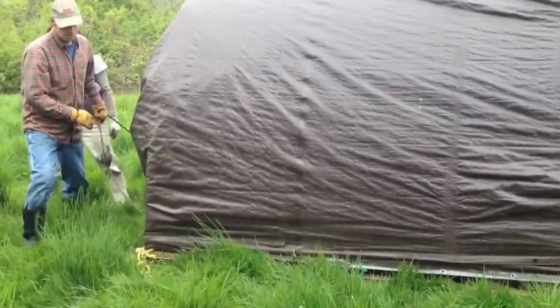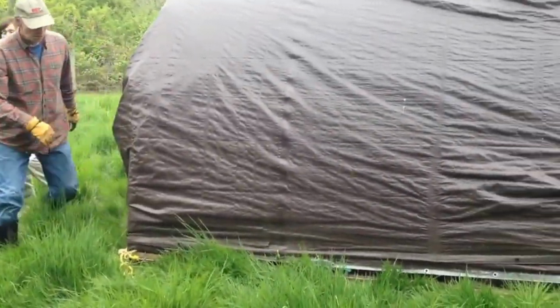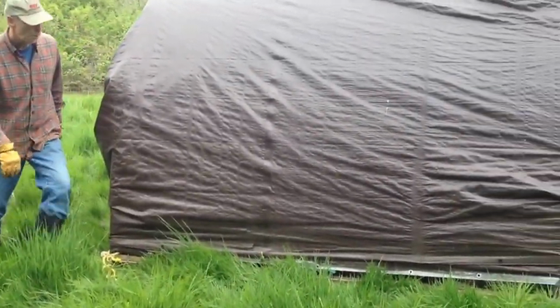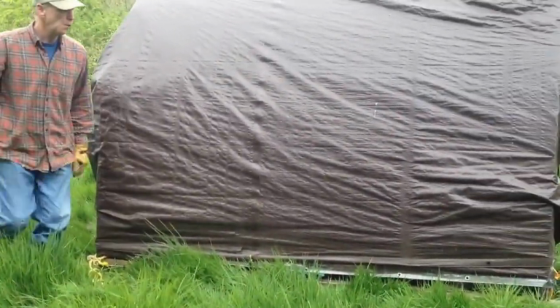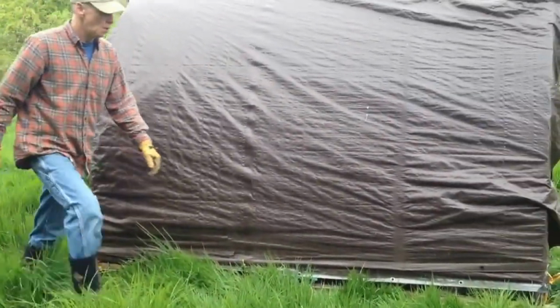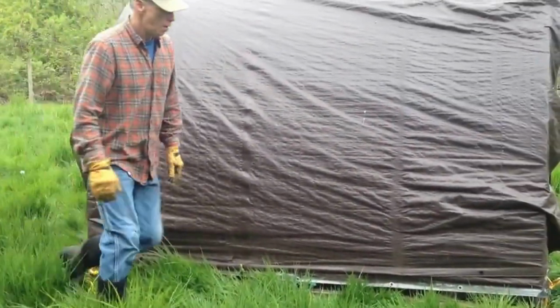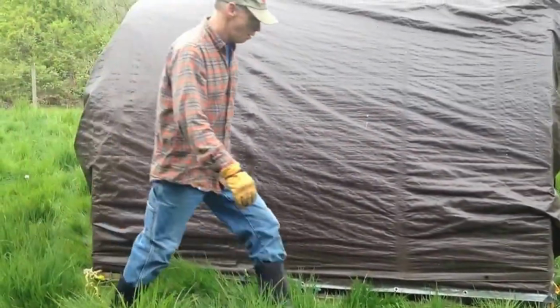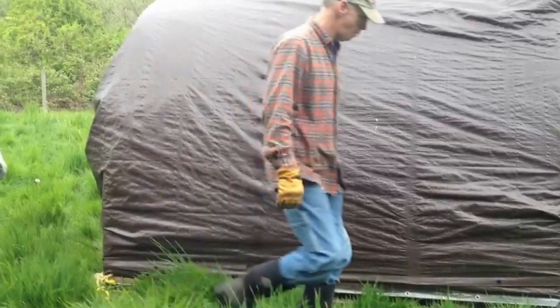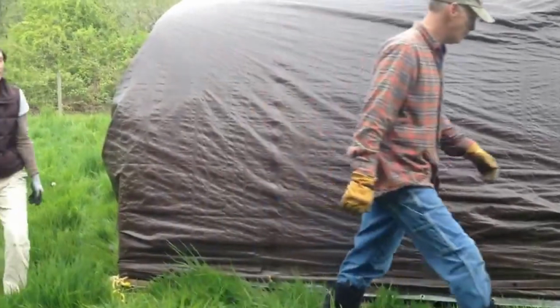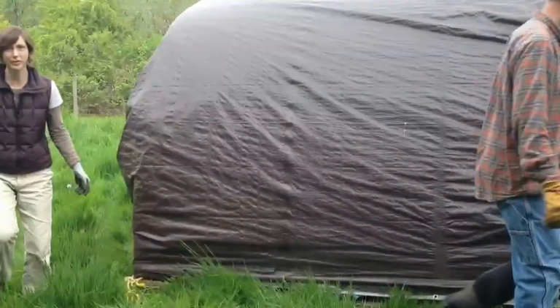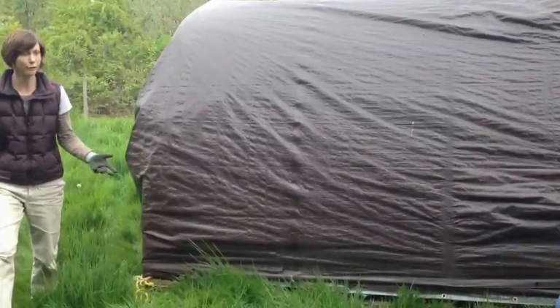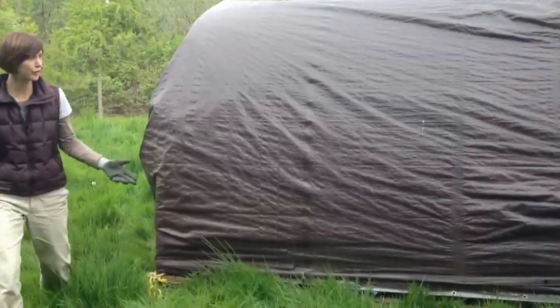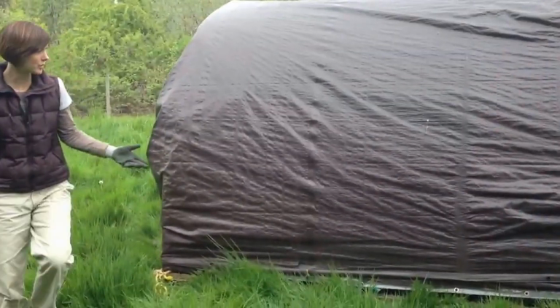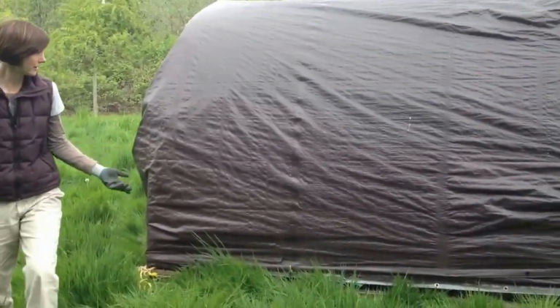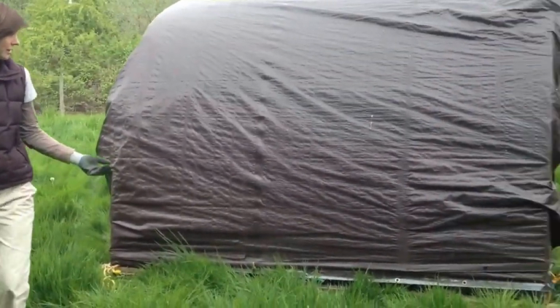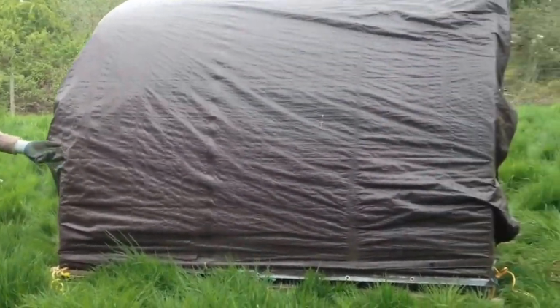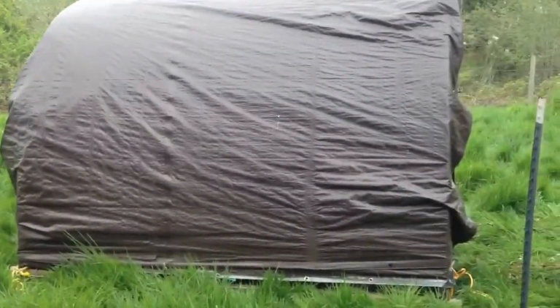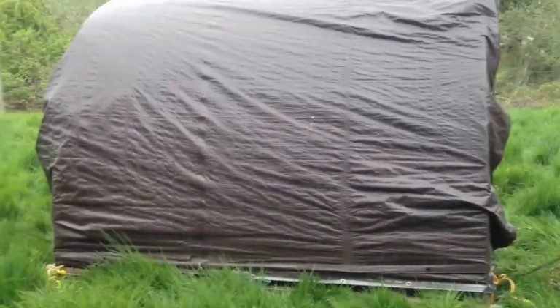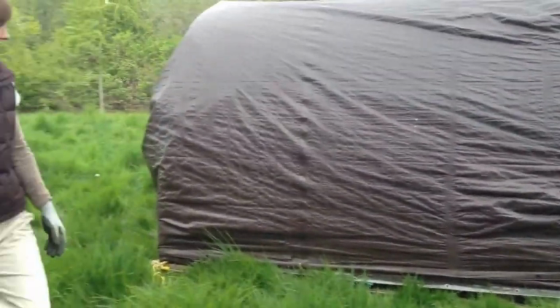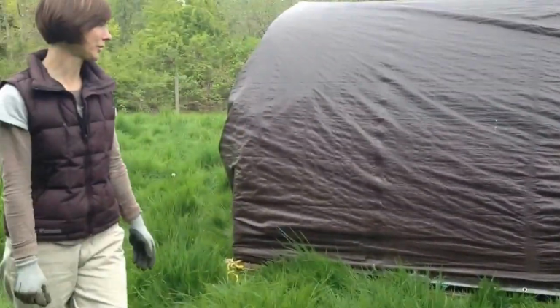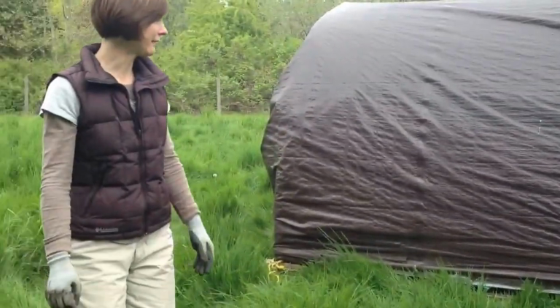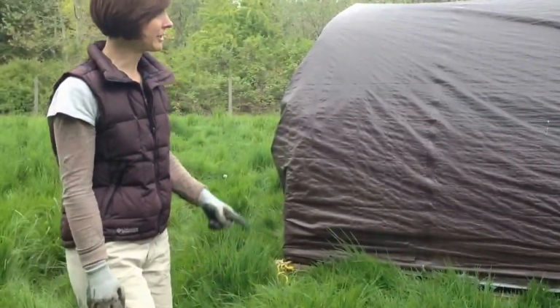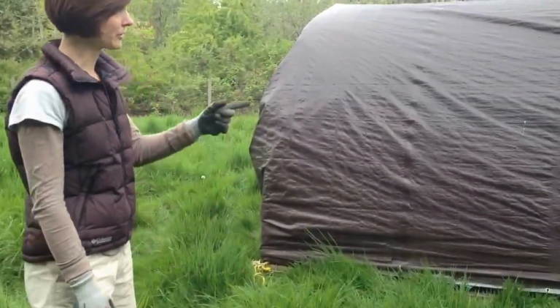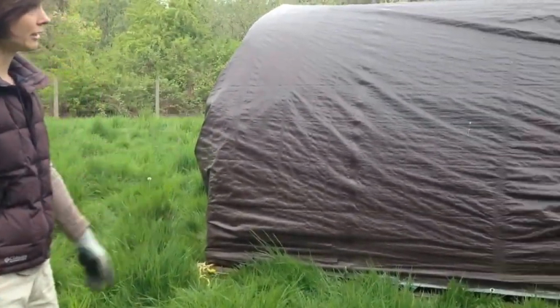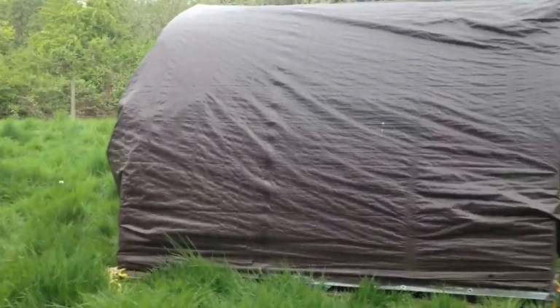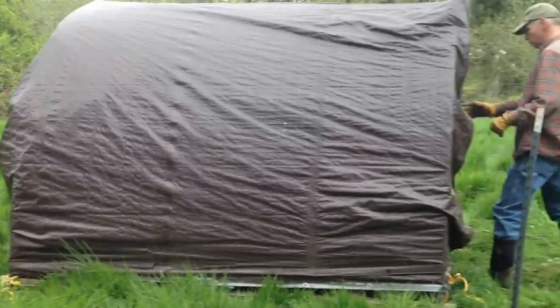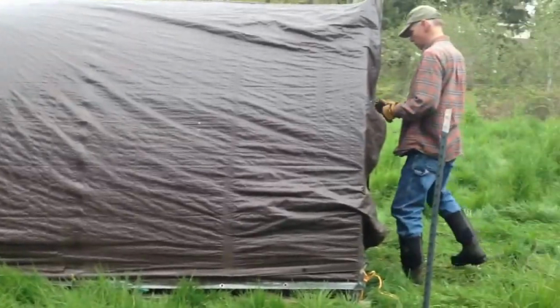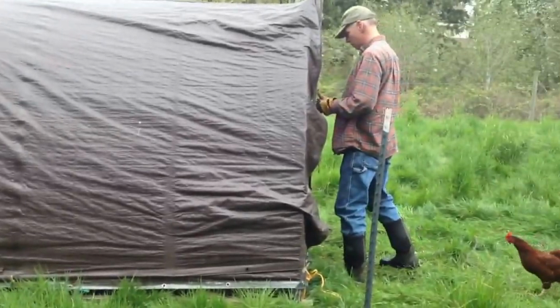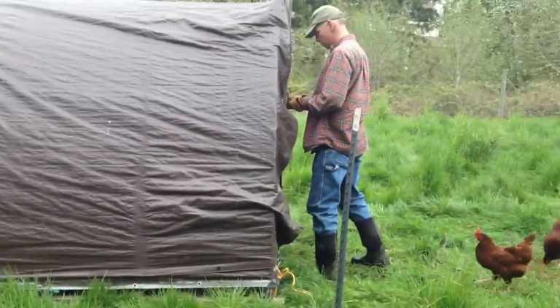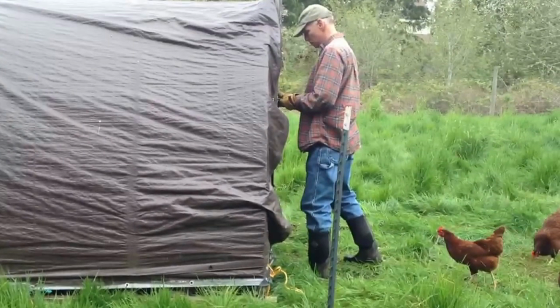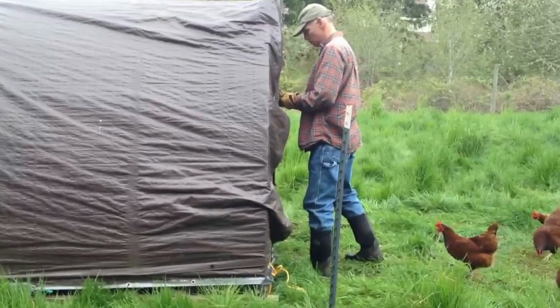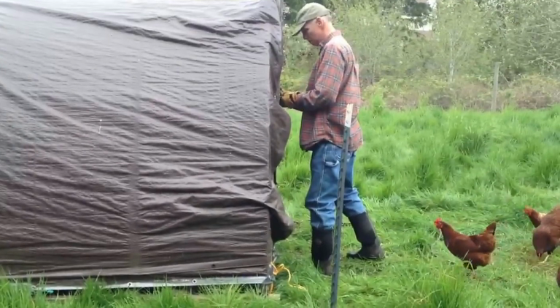This is a really heavy one — they're not all this heavy. This was like our first one for turkeys, and it's really heavy. But the other ones are a lot lighter, one person can move them.